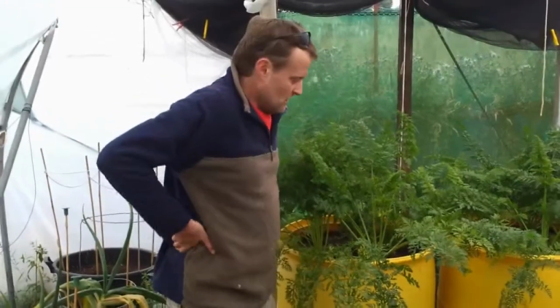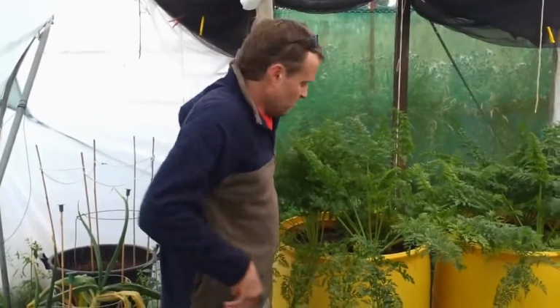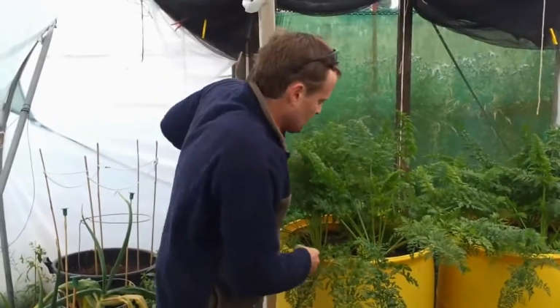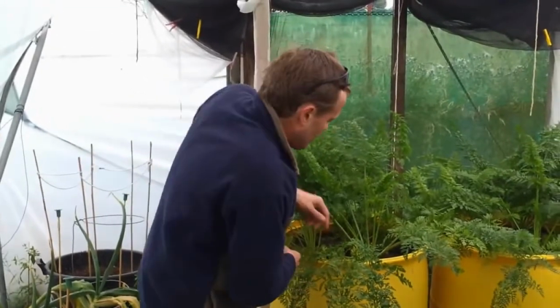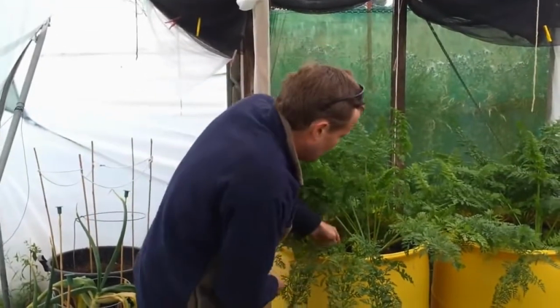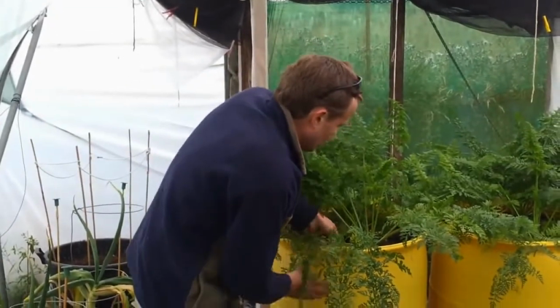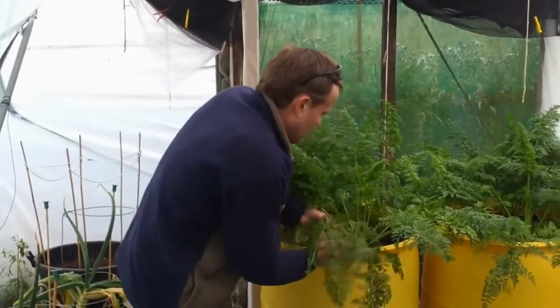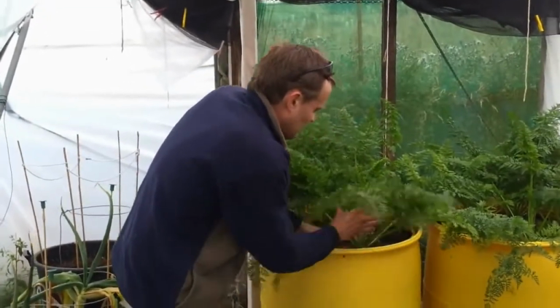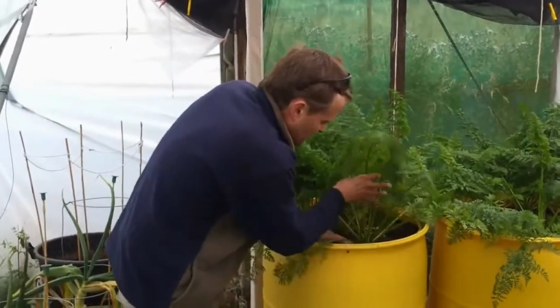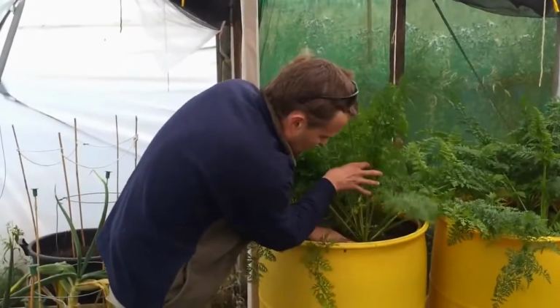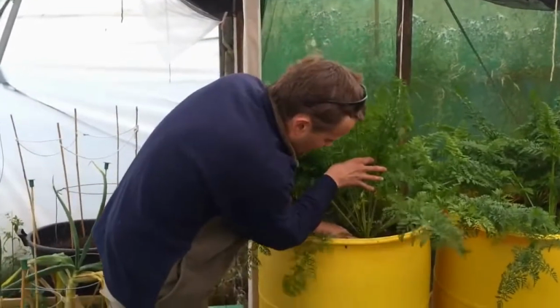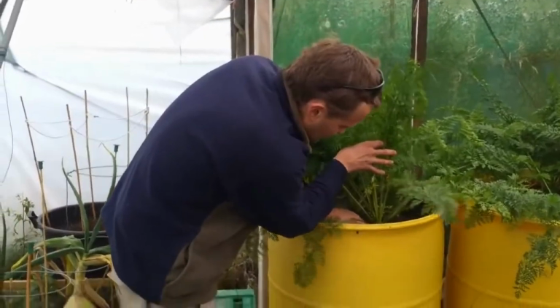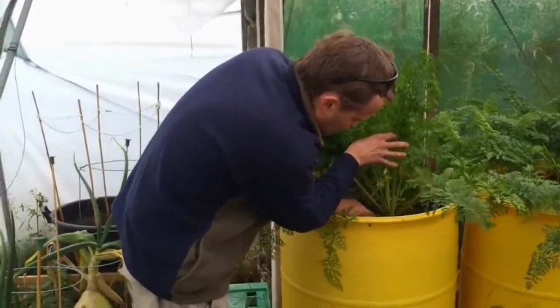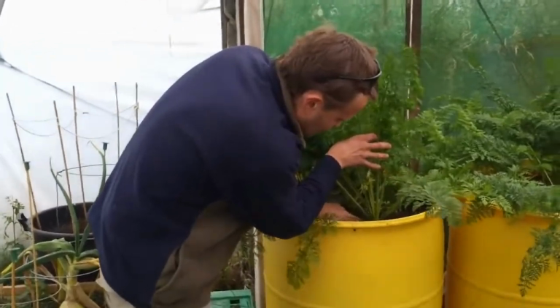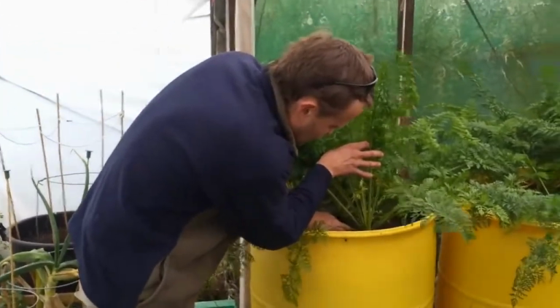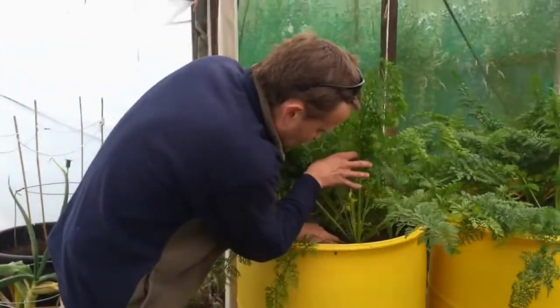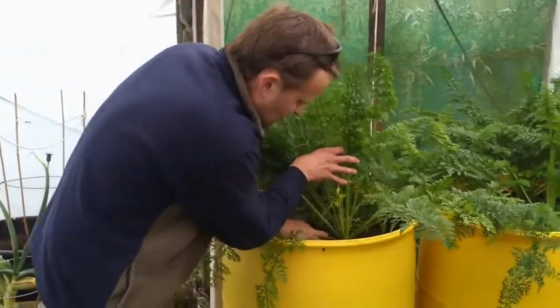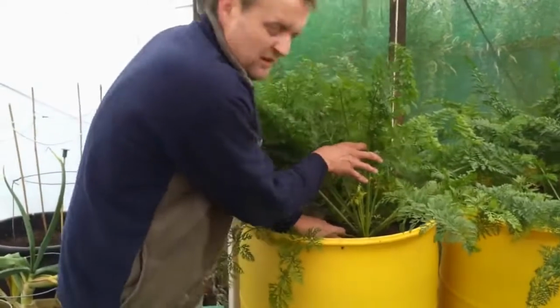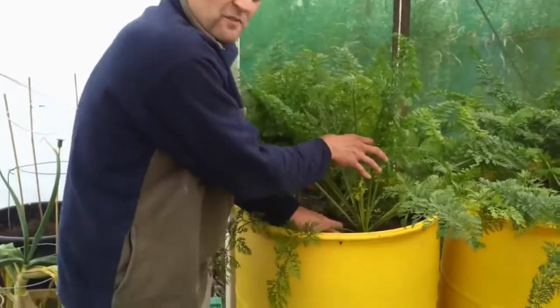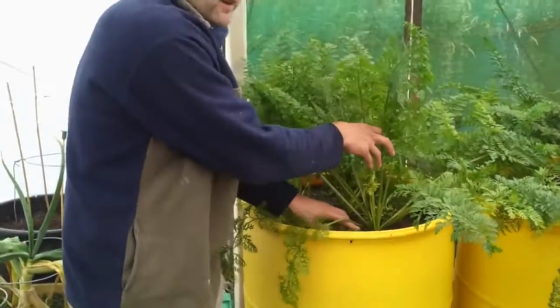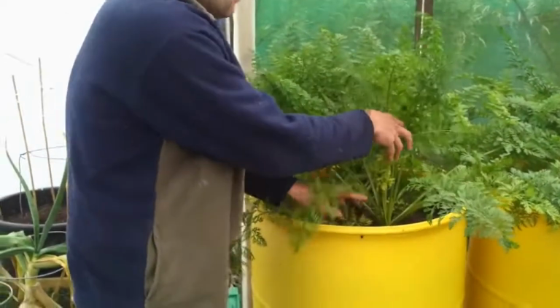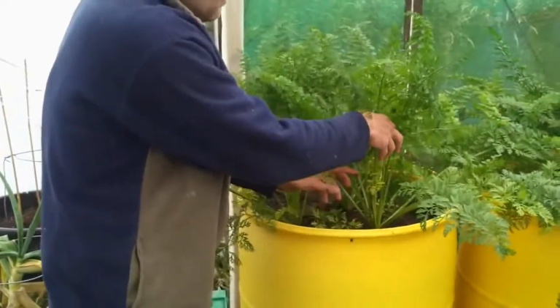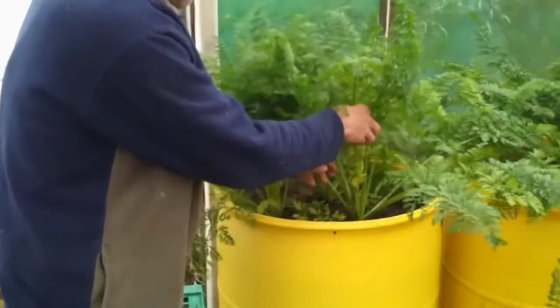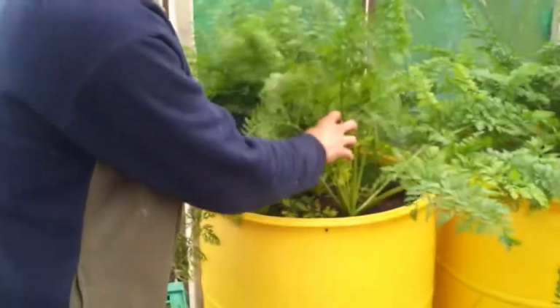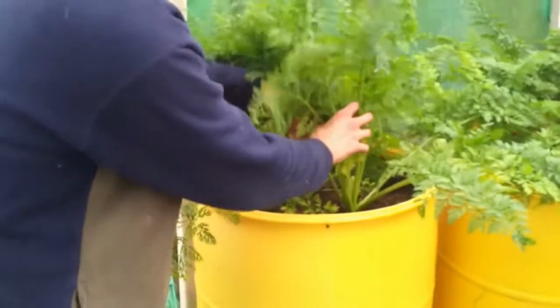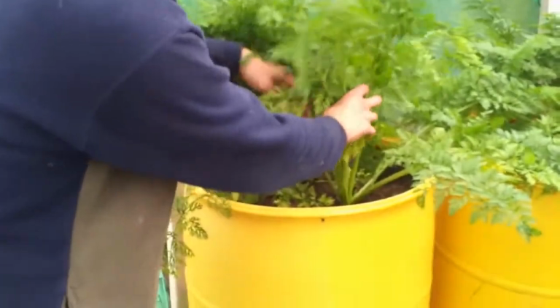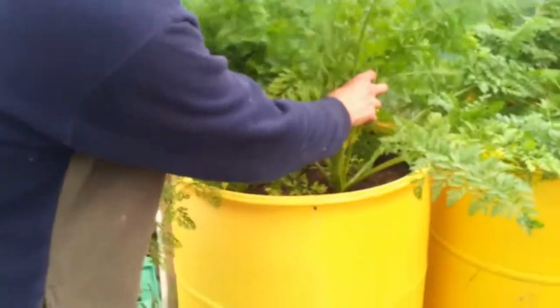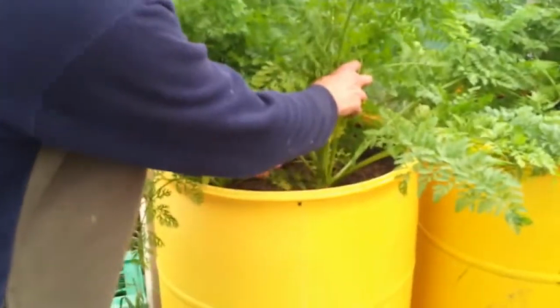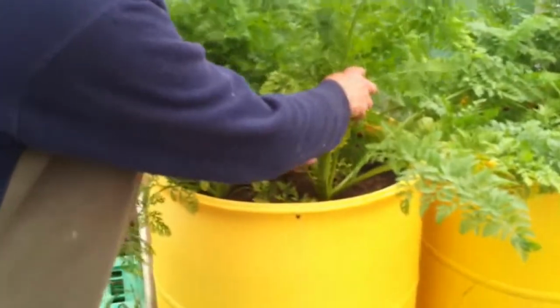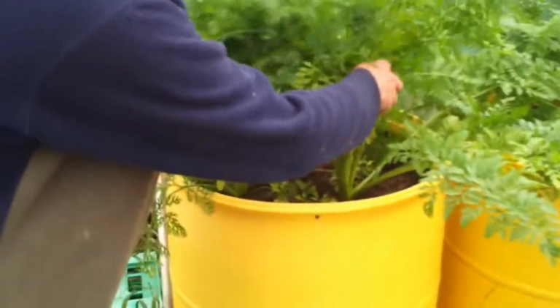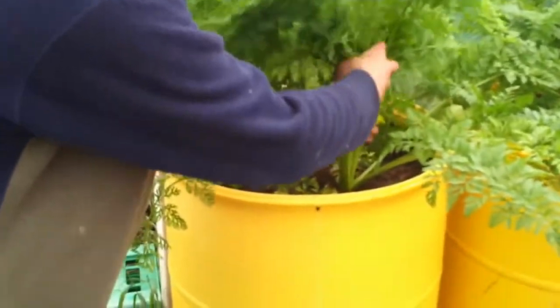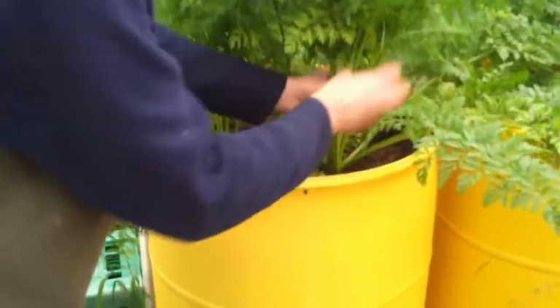Right there folks, I found a bit of a crack in one of my big carrots in the barrel, which is a bit disappointing, so it gives me a bit of an excuse to pull one up anyway.